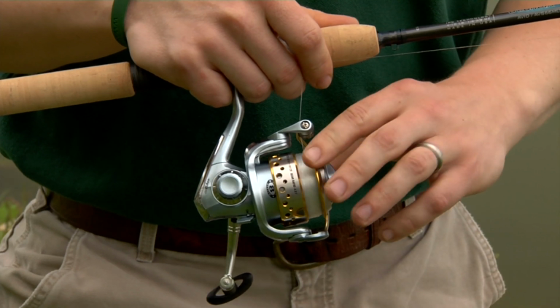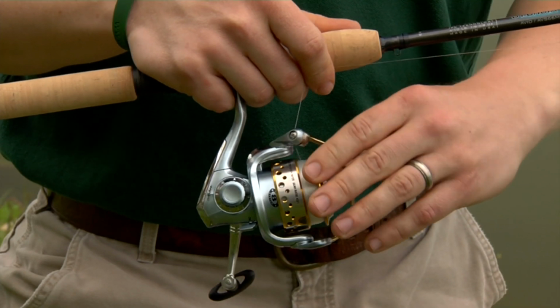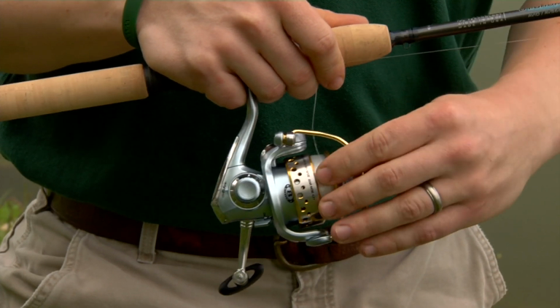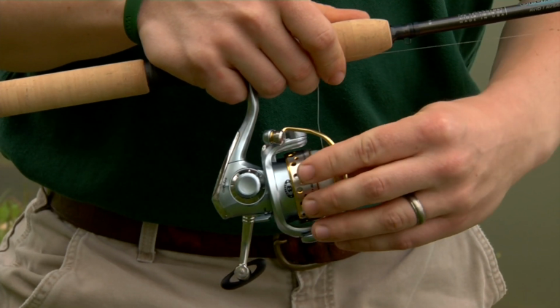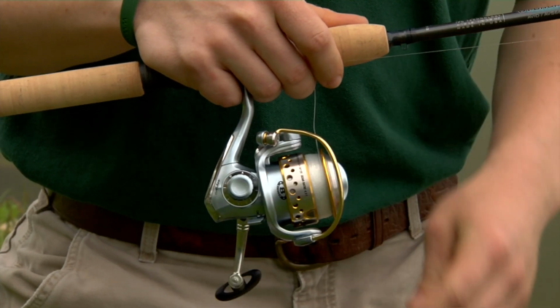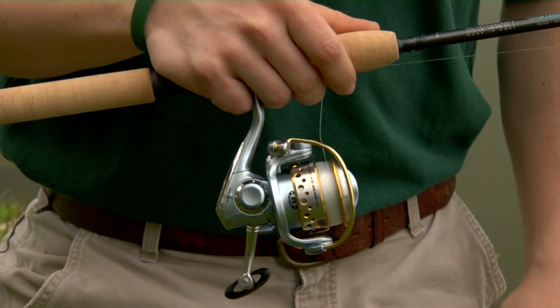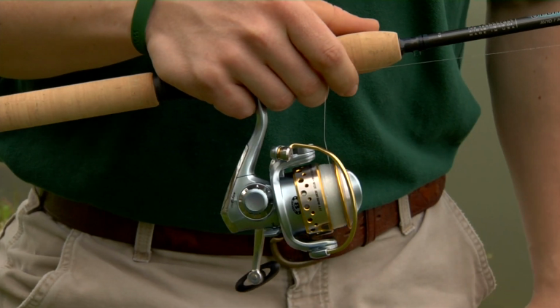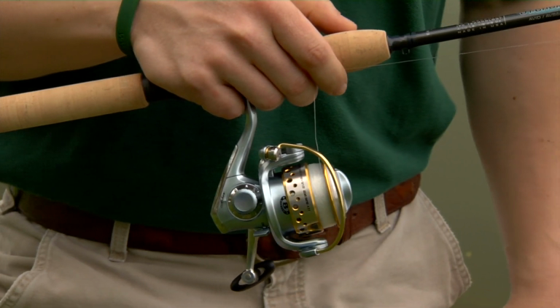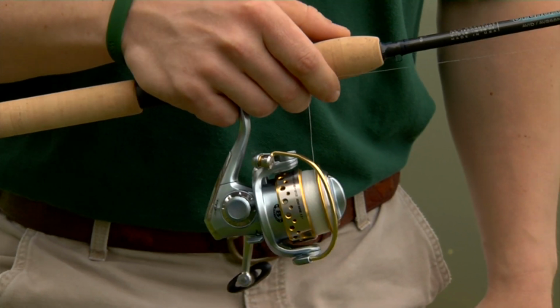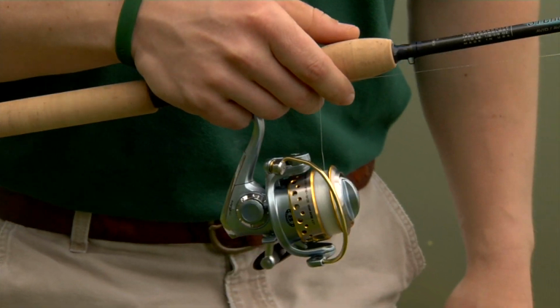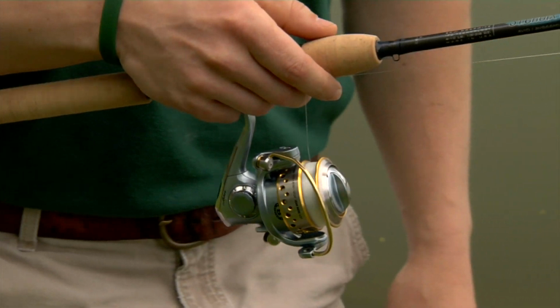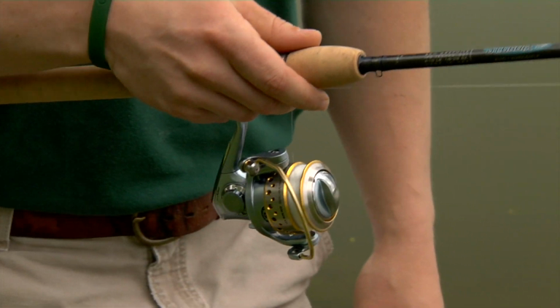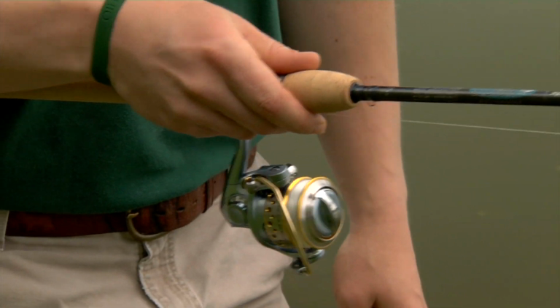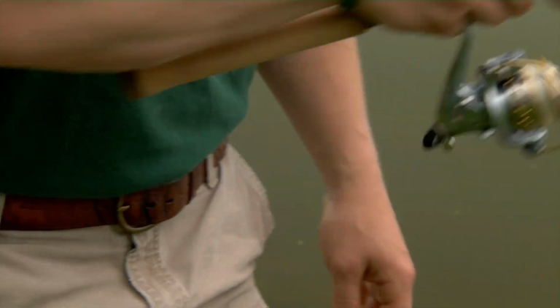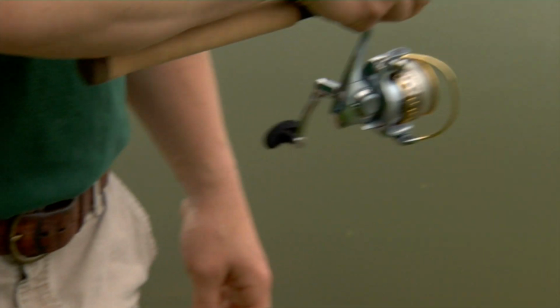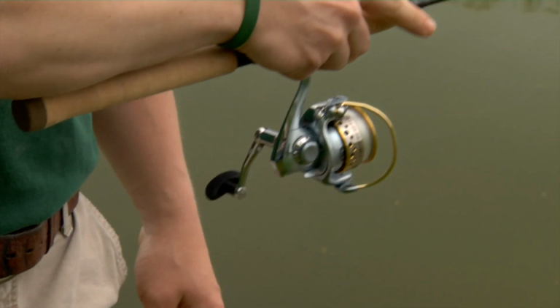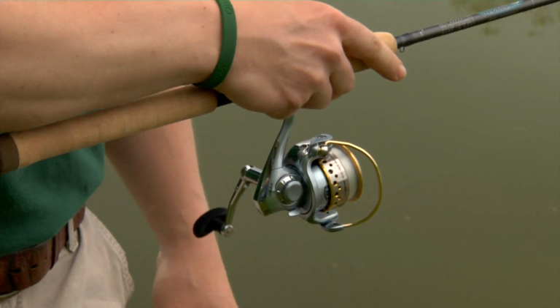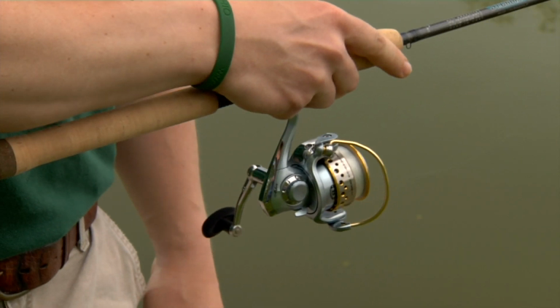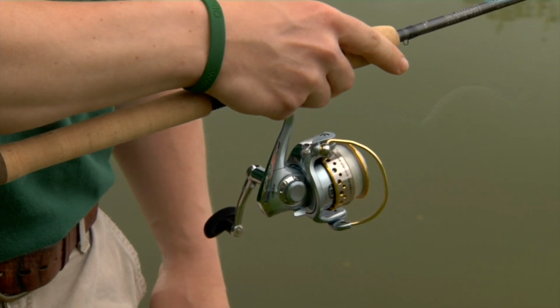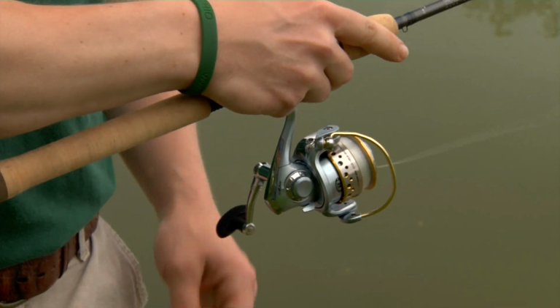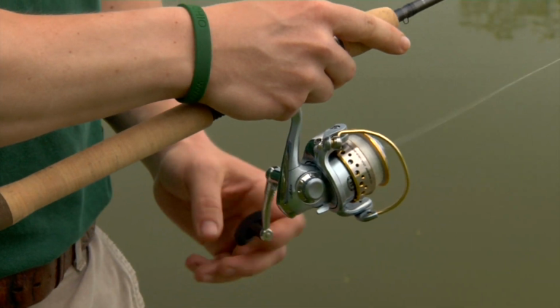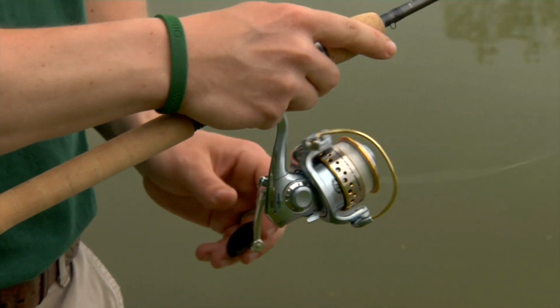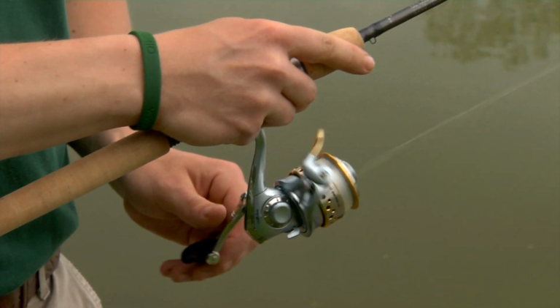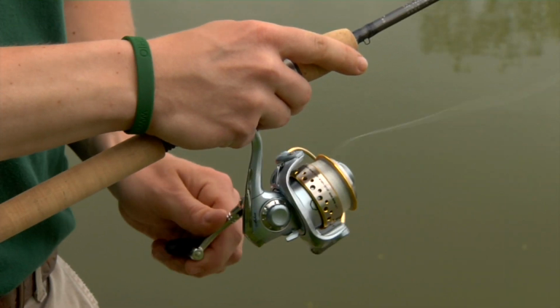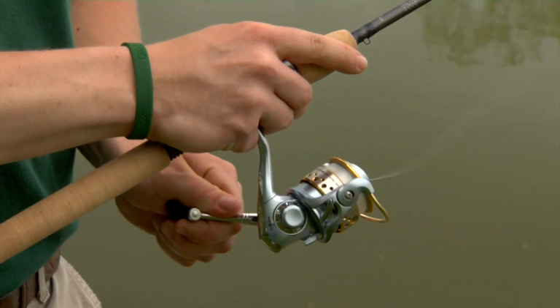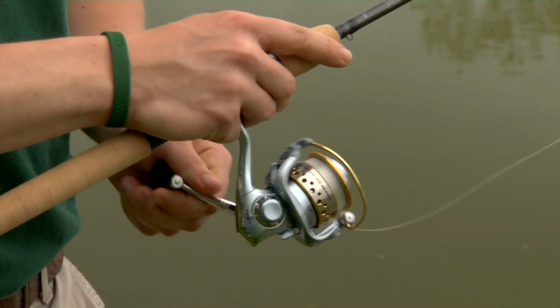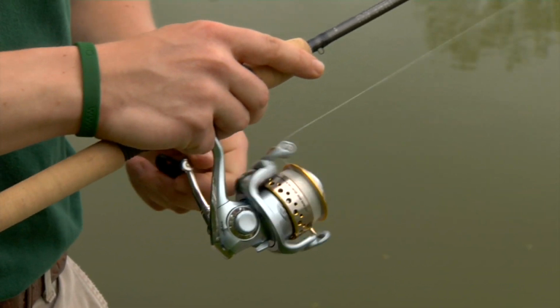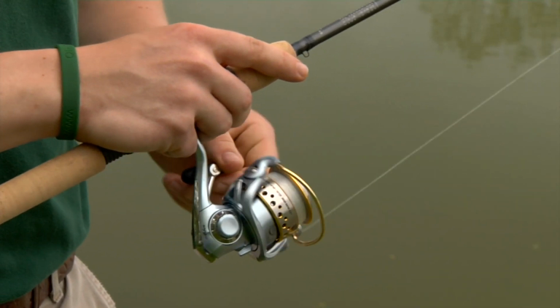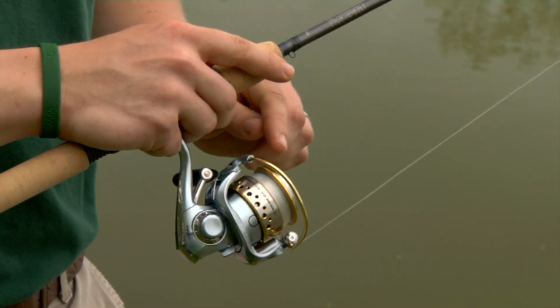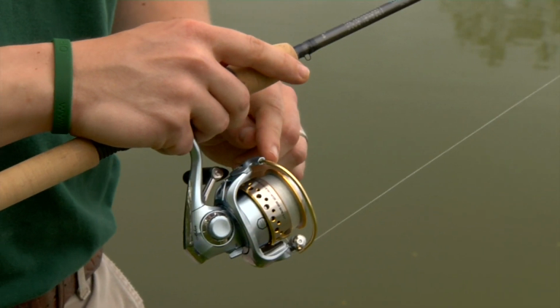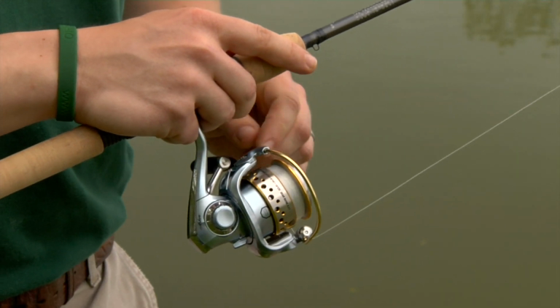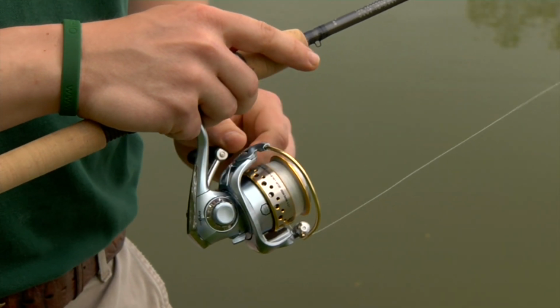Flip the bale up to release the line and let it go. Turn the handle, and that will flip the bale back down.